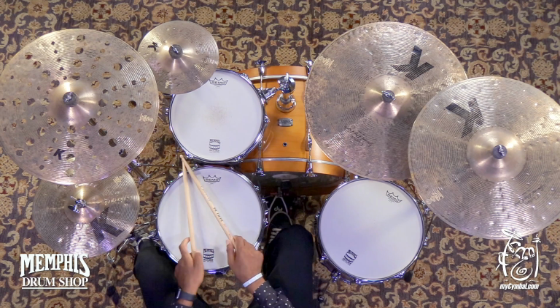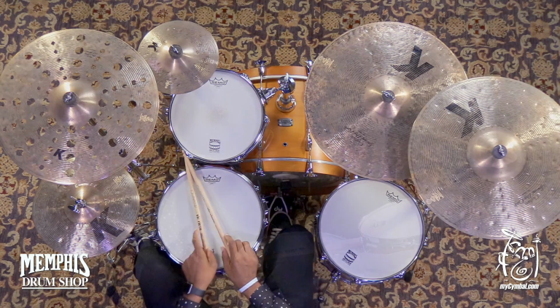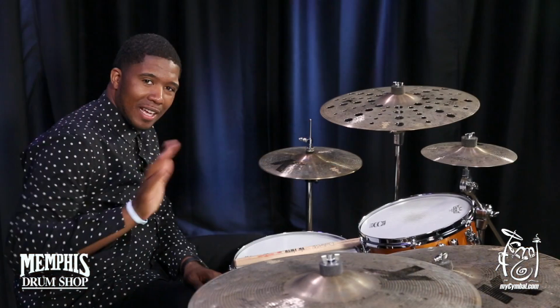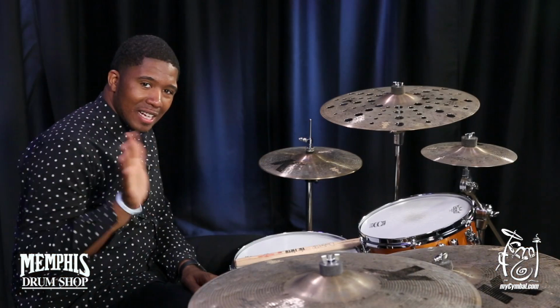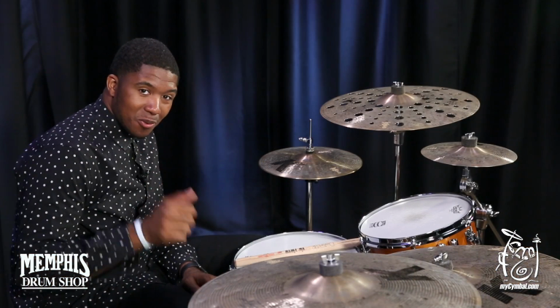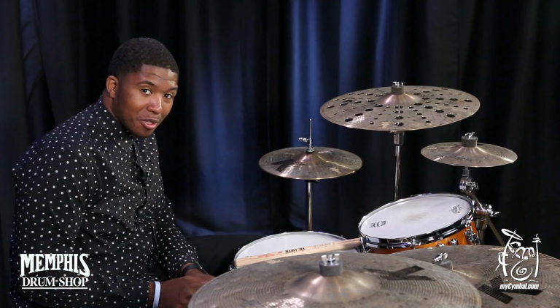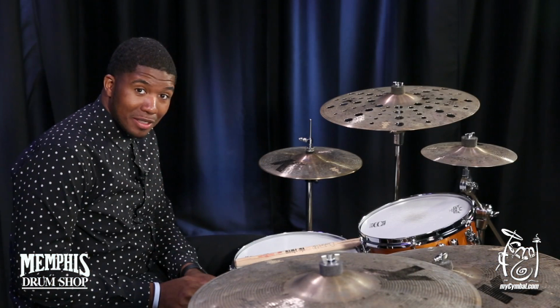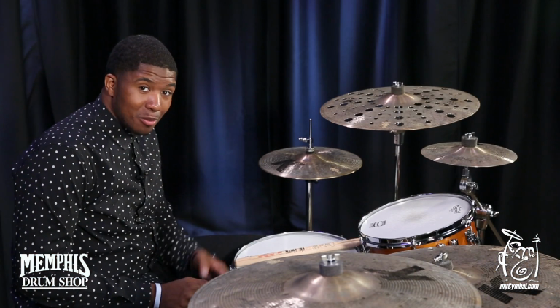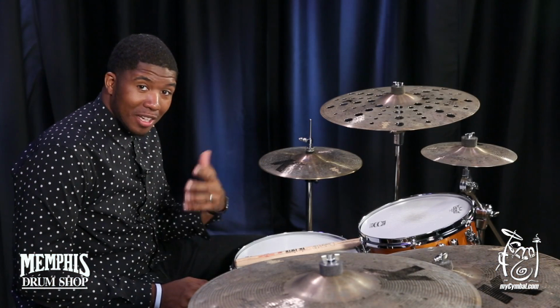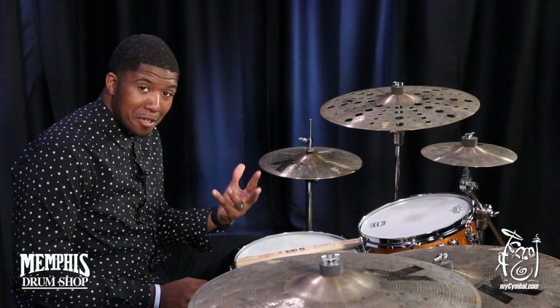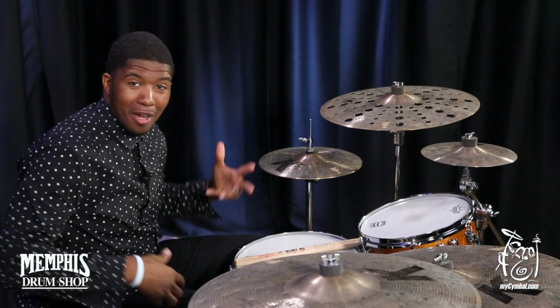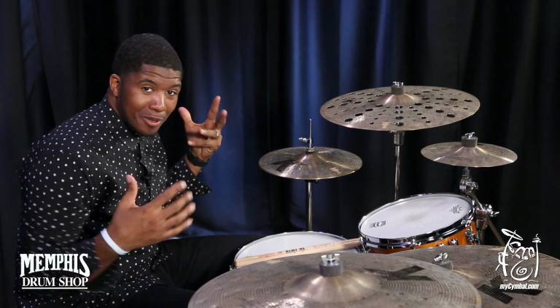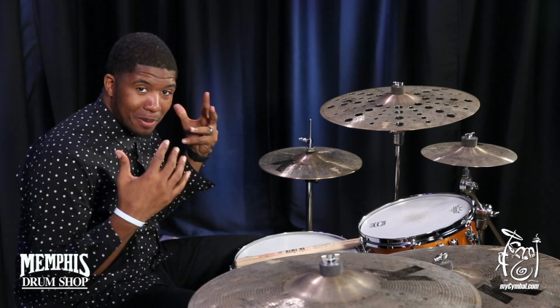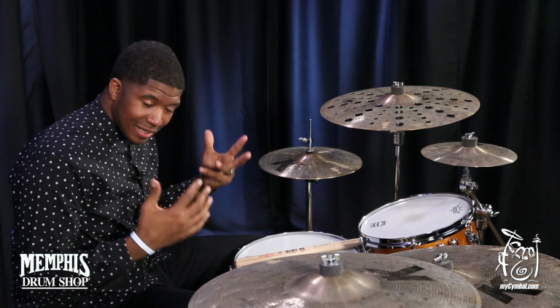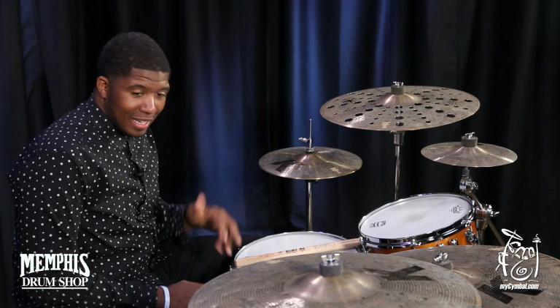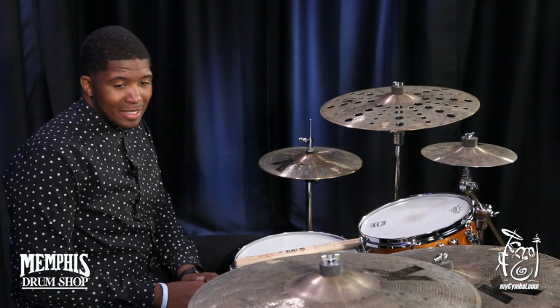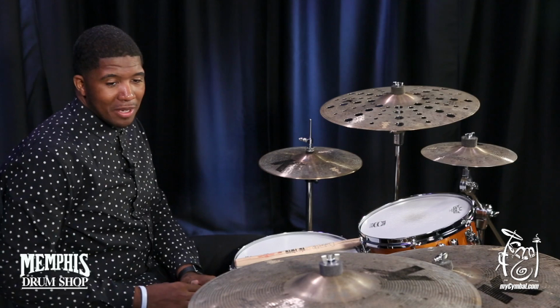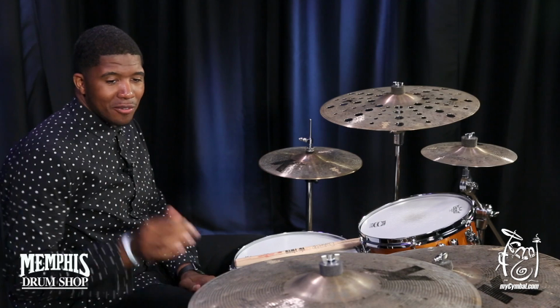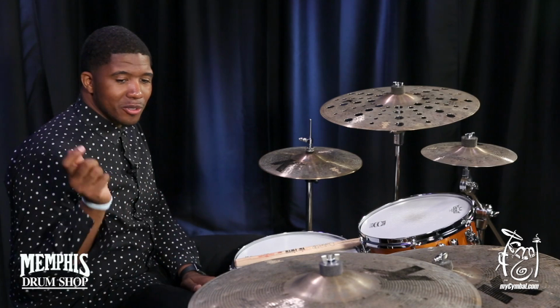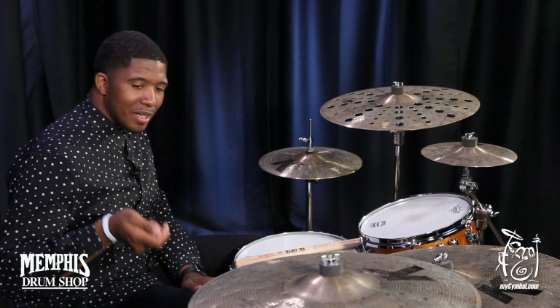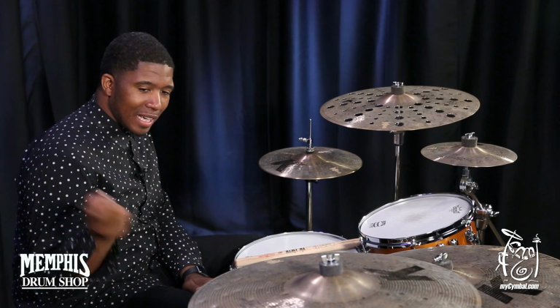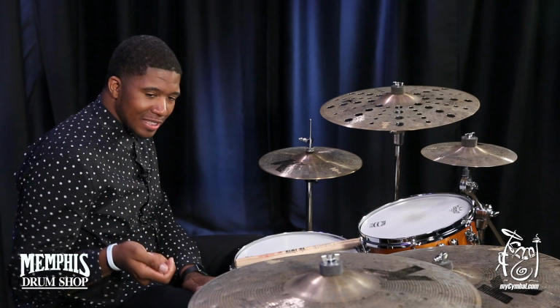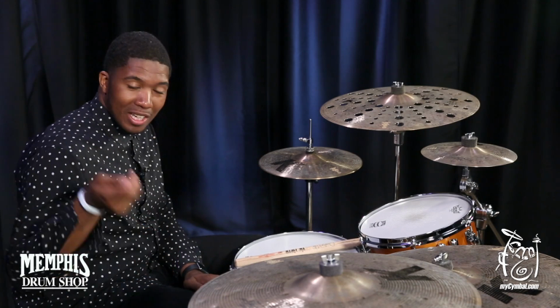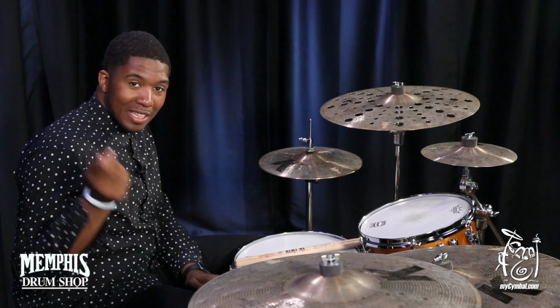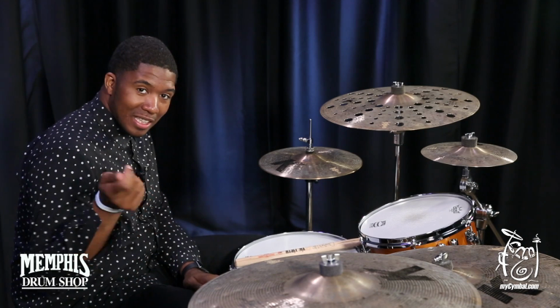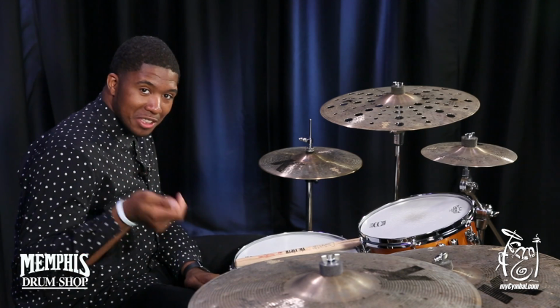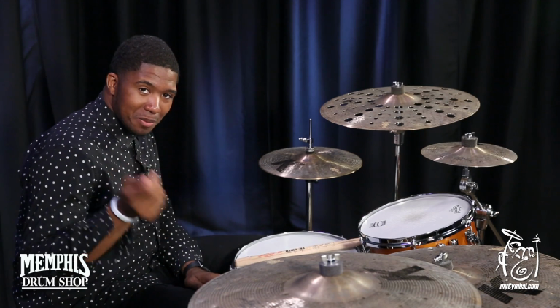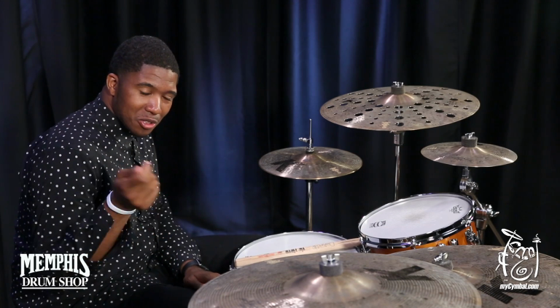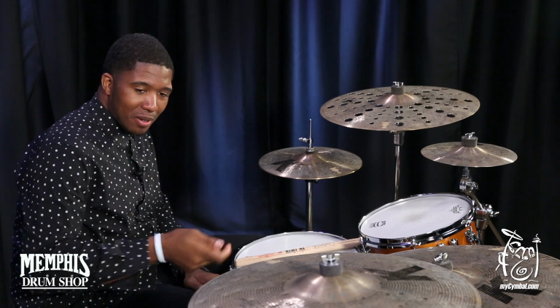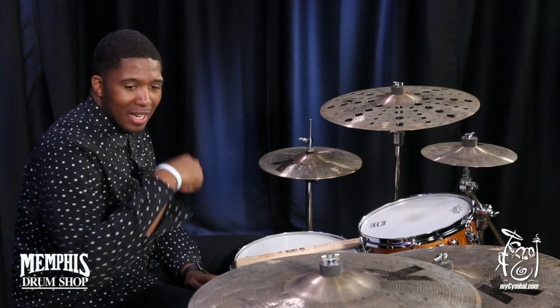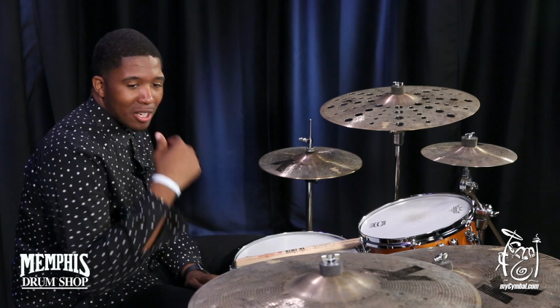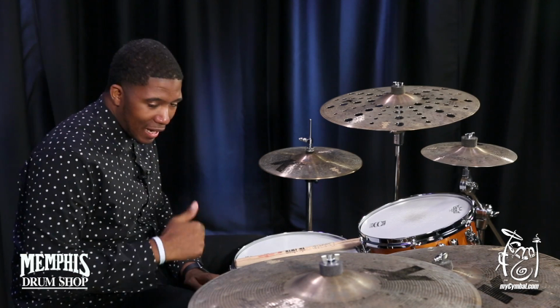Hey guys, welcome to mysymbol.com. I'm Chris Pack, and today we have your 20-inch K Custom Special Dry Crash.